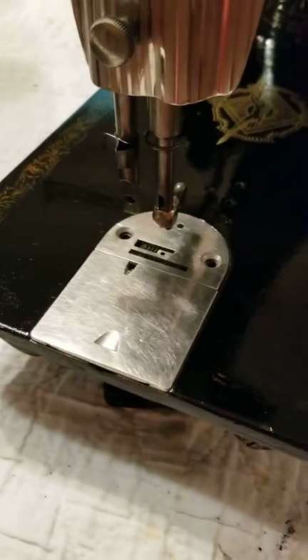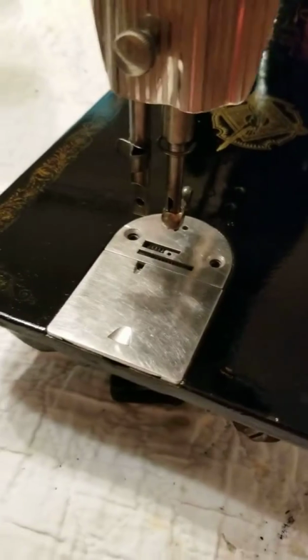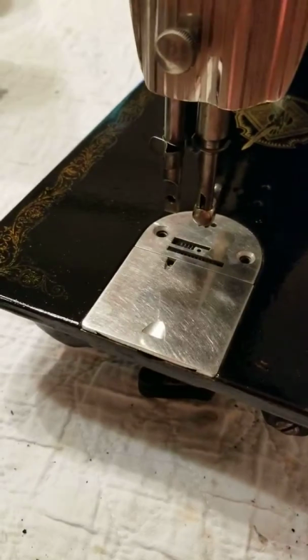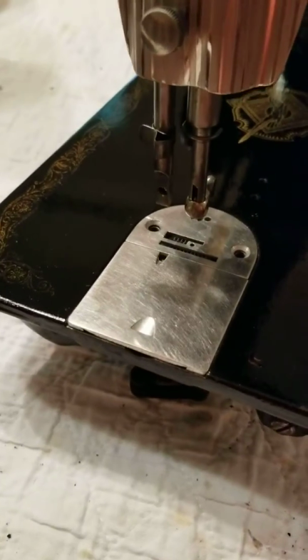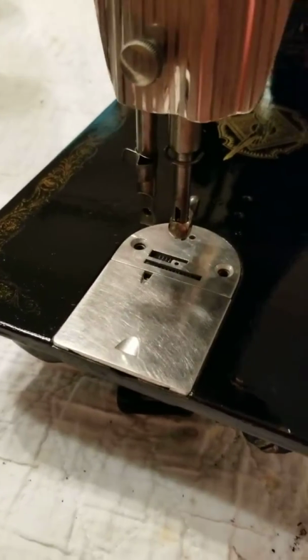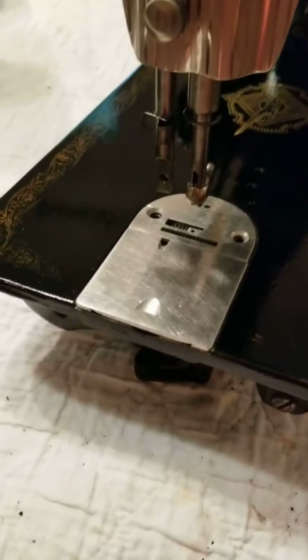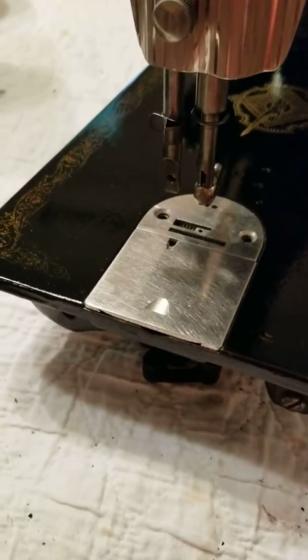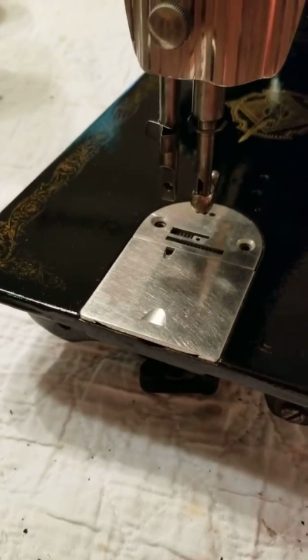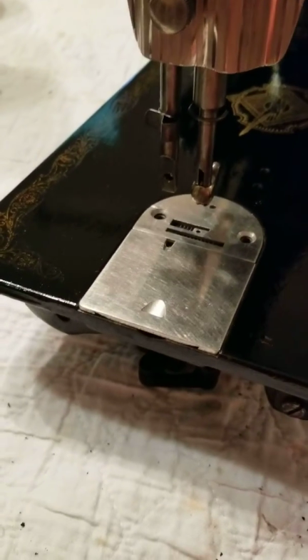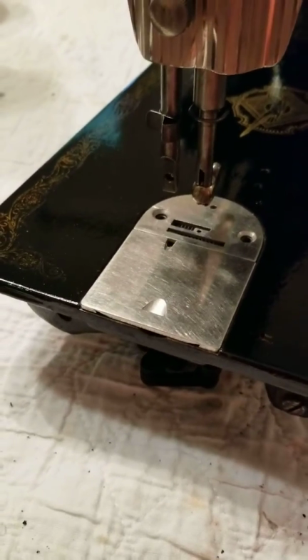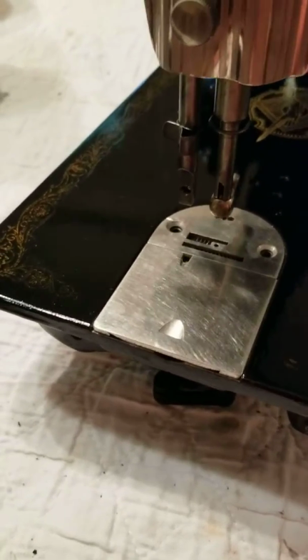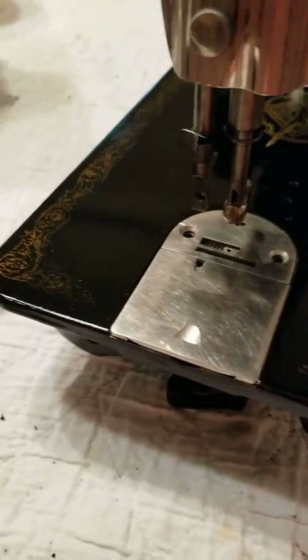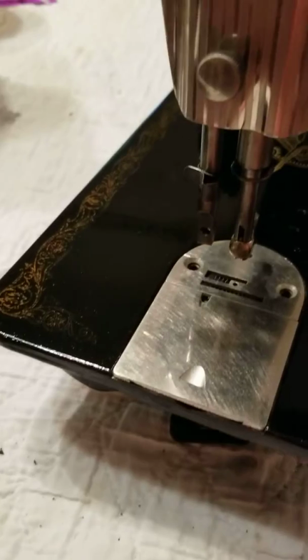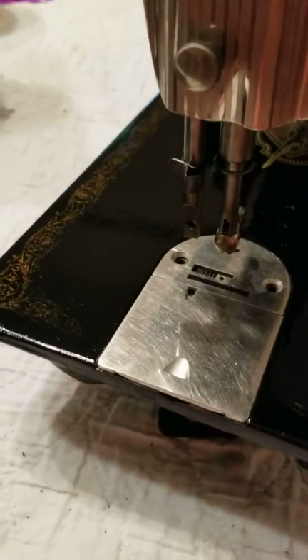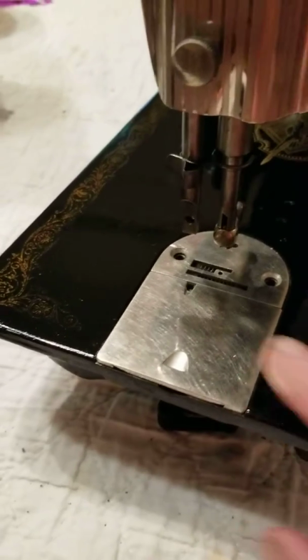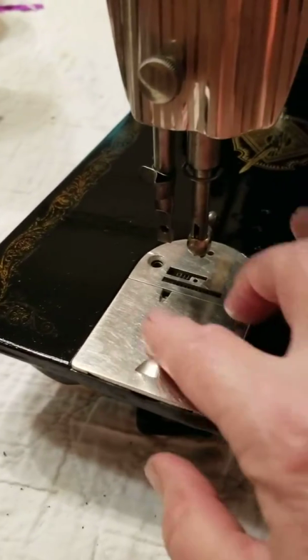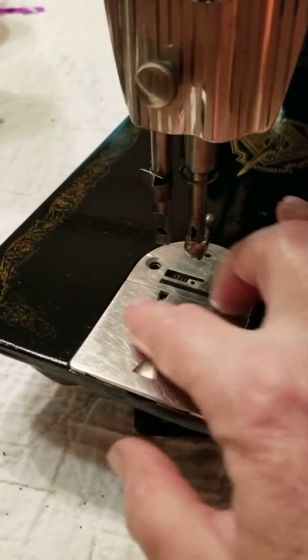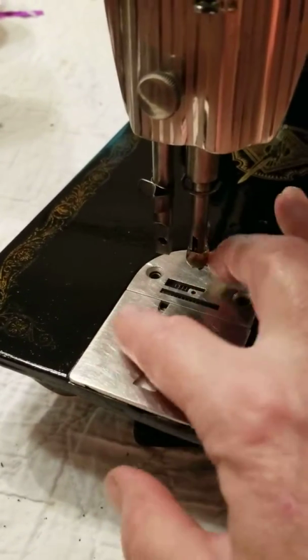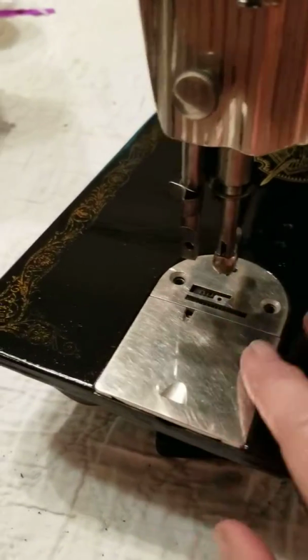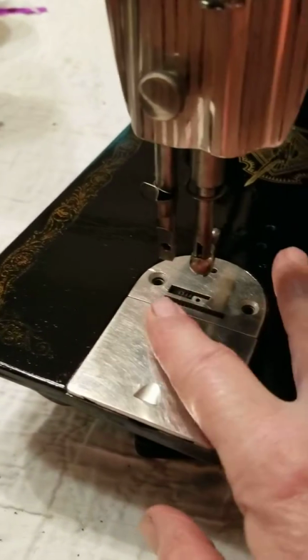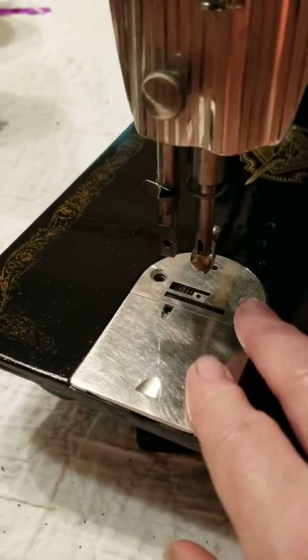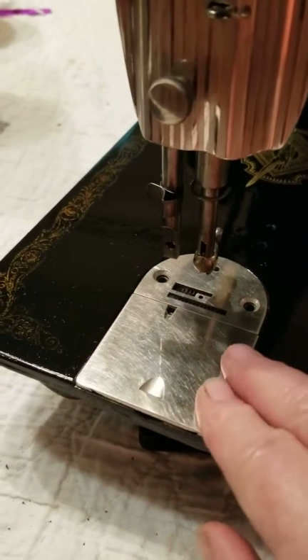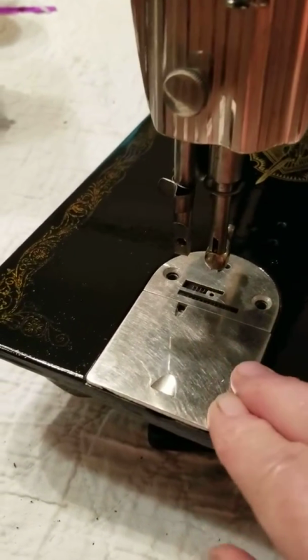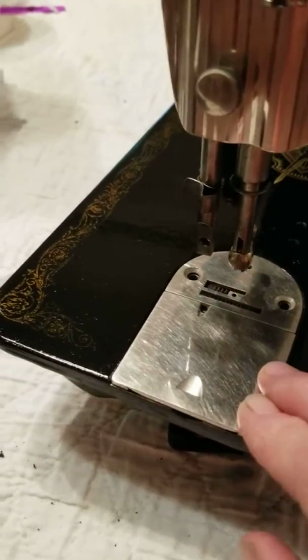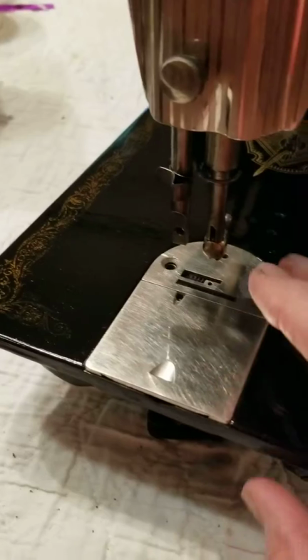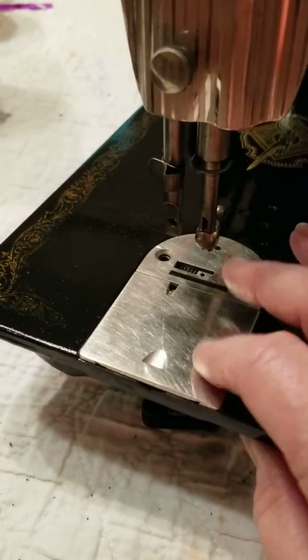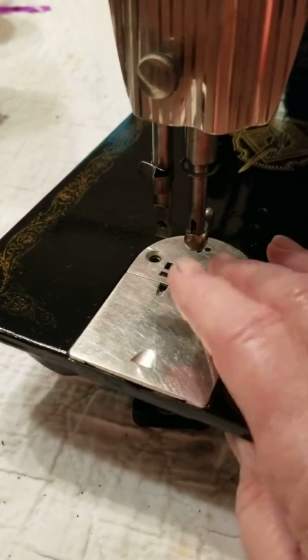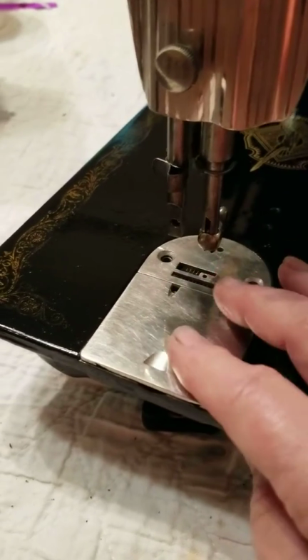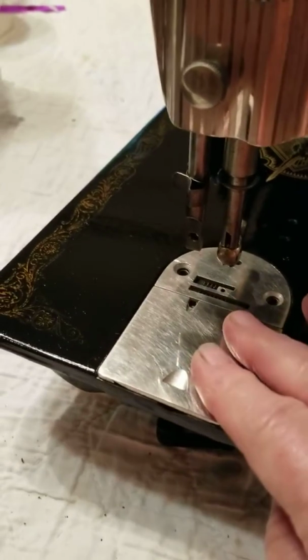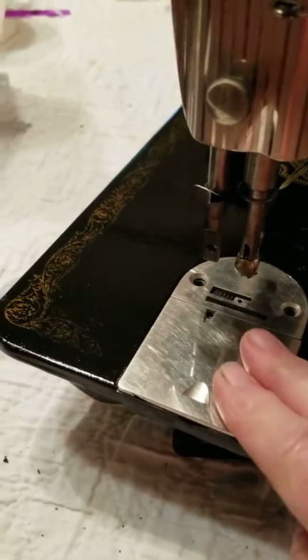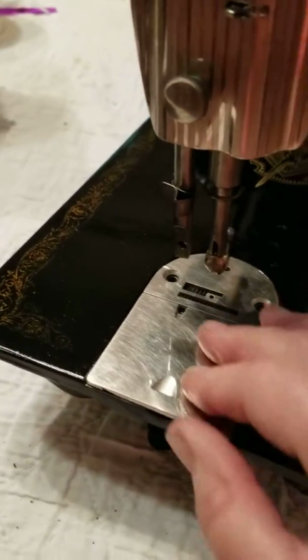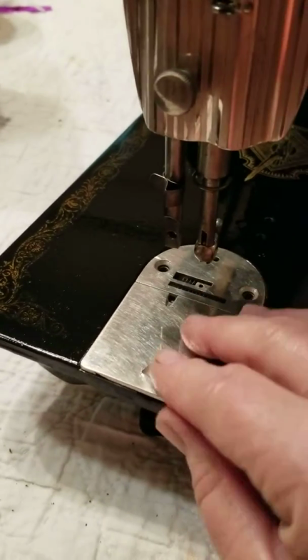Good morning! I thought I would do a quick video and show you guys how to not lose your cover plate. A lot of times when I restore these old machines, the cover plates are always missing.